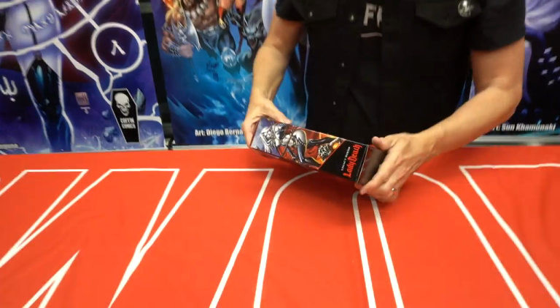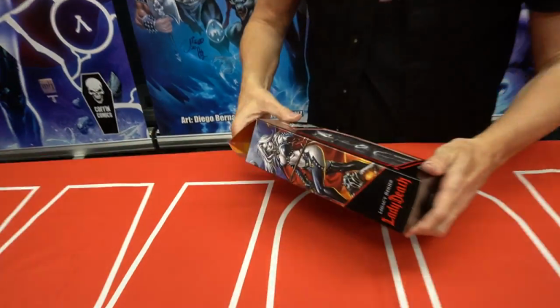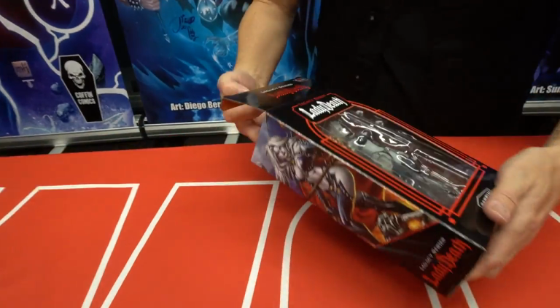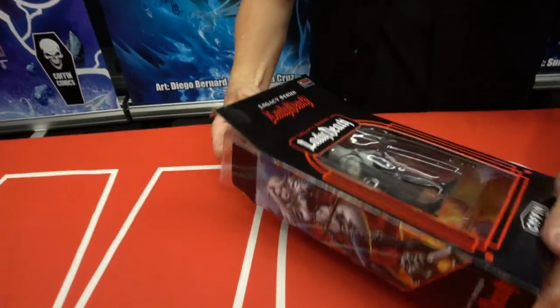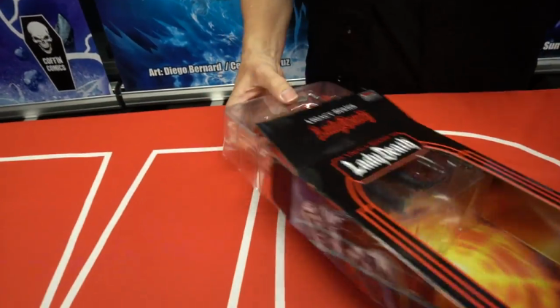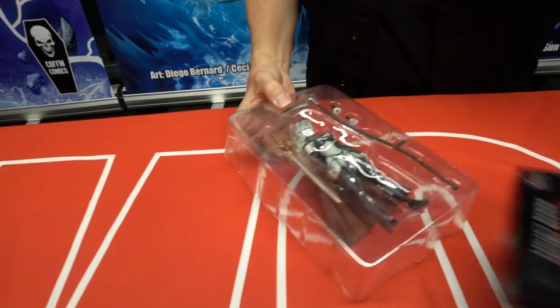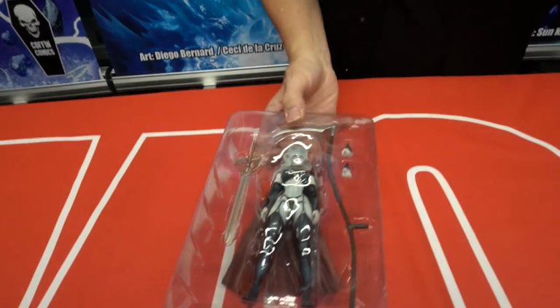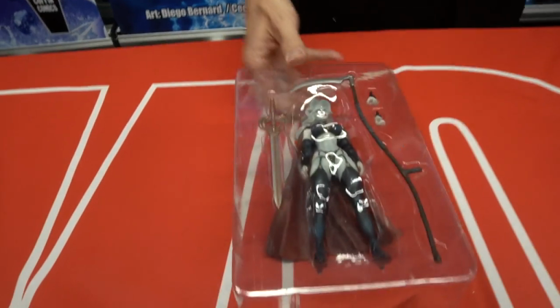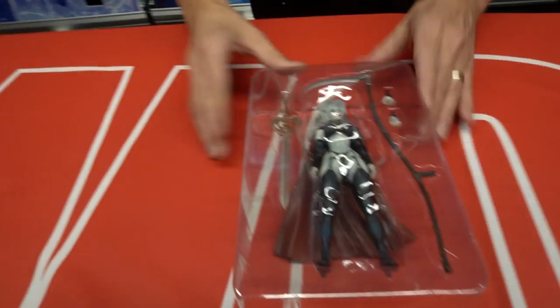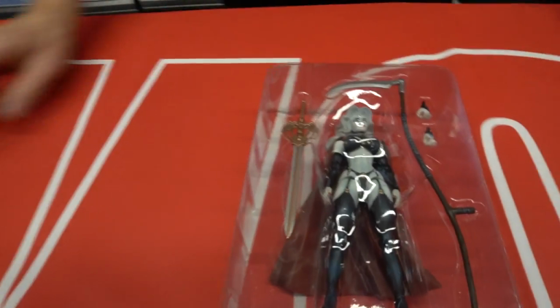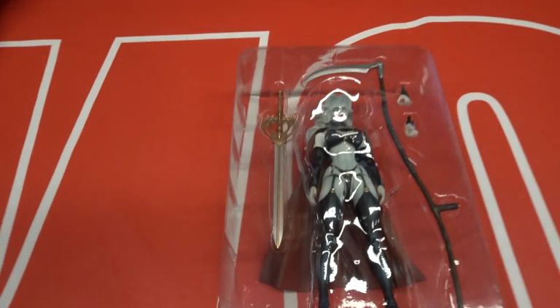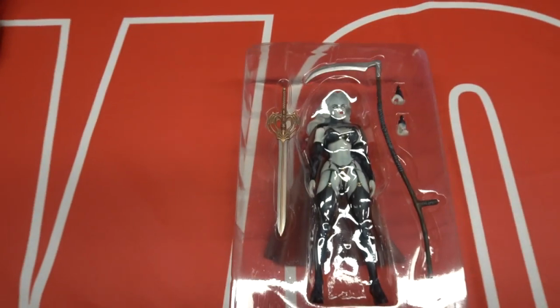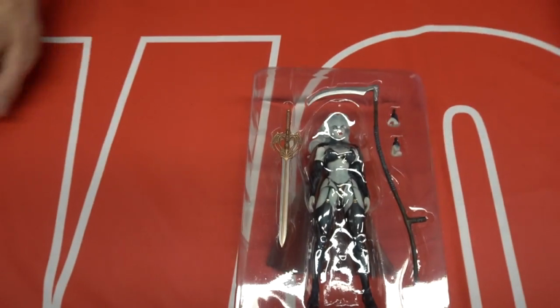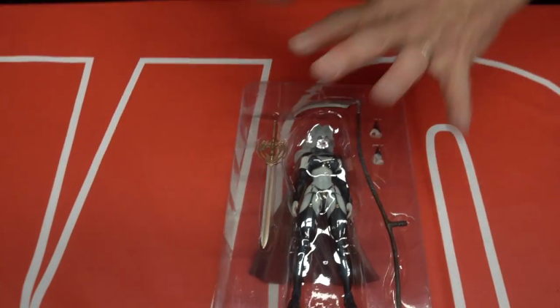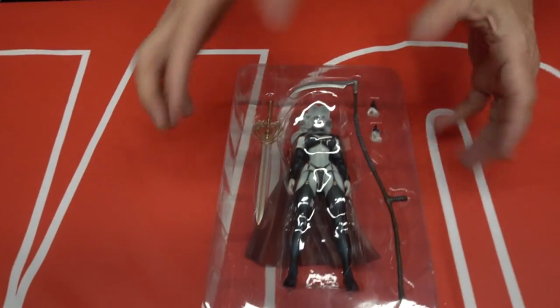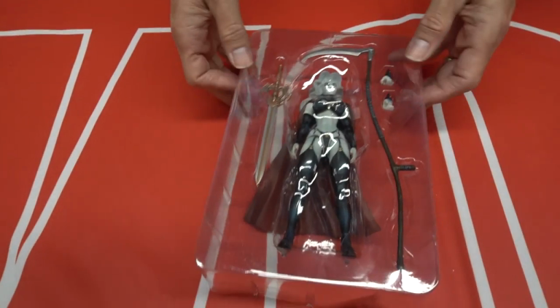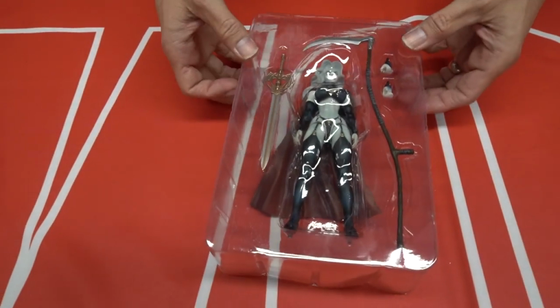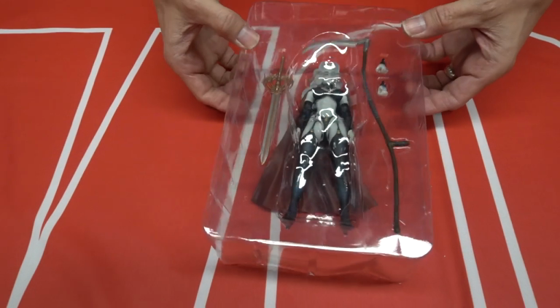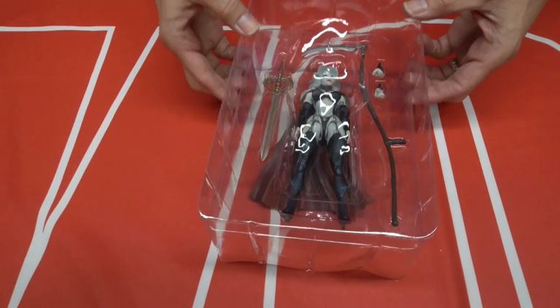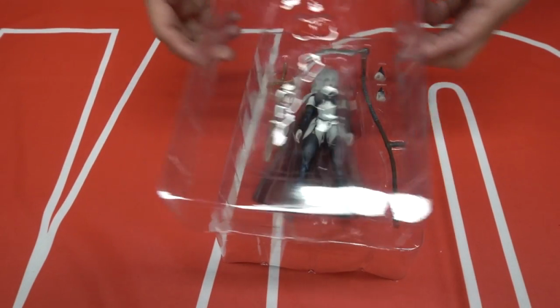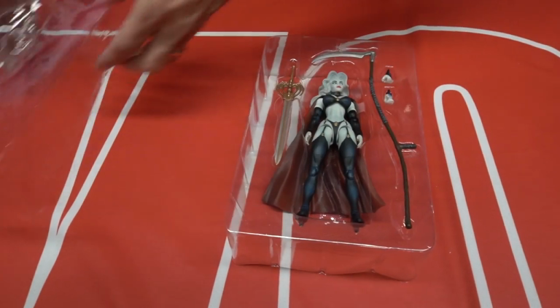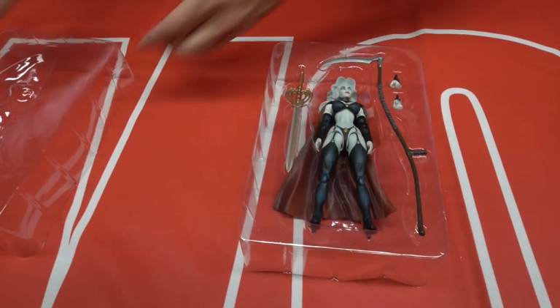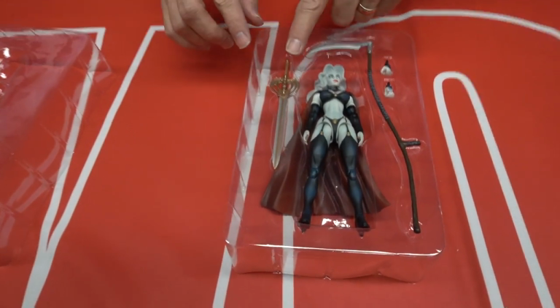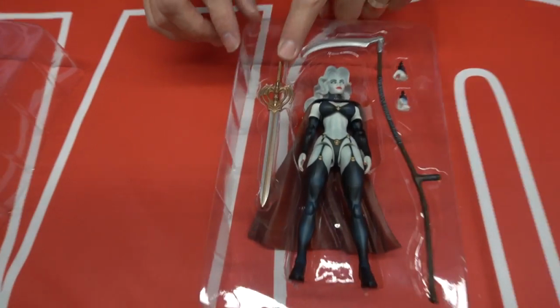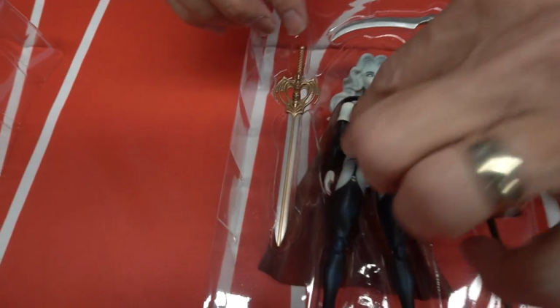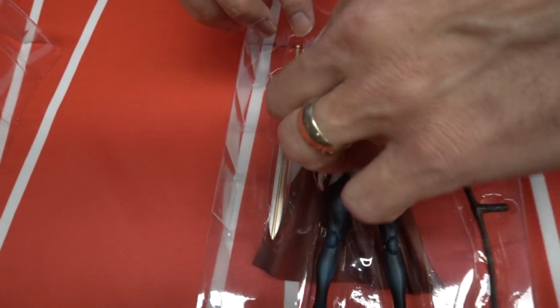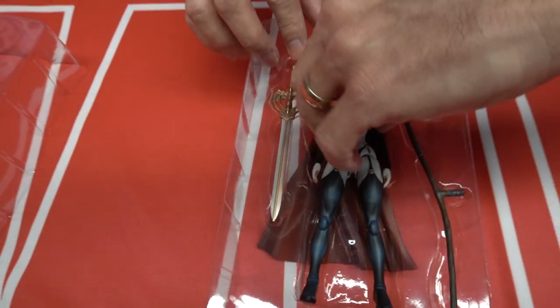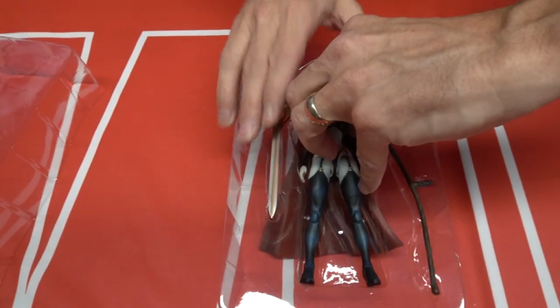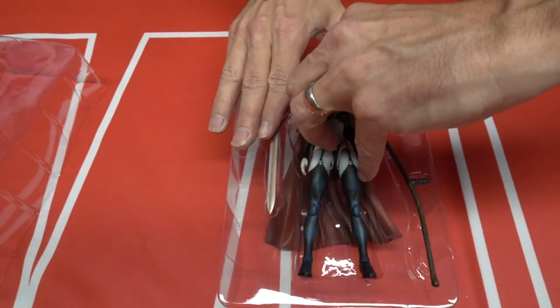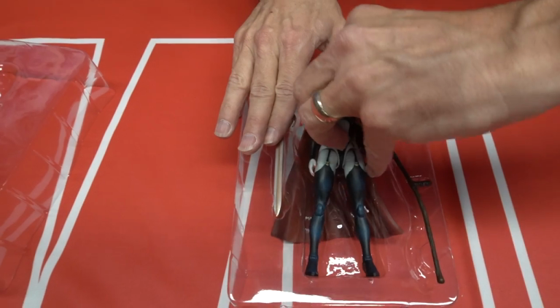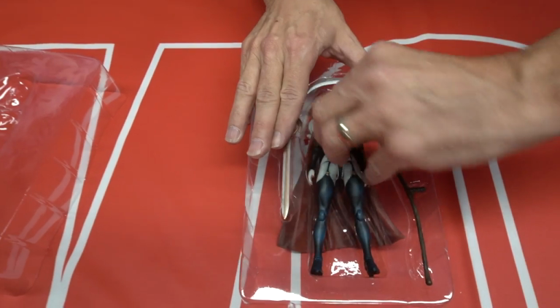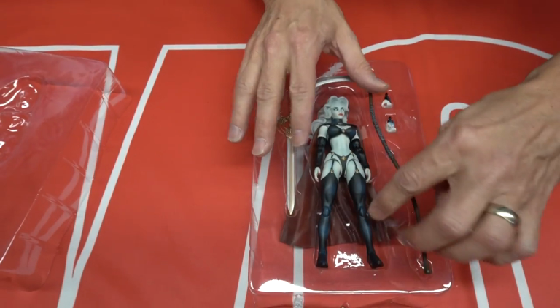Lady Death Action Figure. Though you guys and gals have been waiting out there, here we do a quick unboxing. Here's the figure, expertly packed. Here's the figure's sword. I'm going to take the figure out. Come on out, Lady Death.